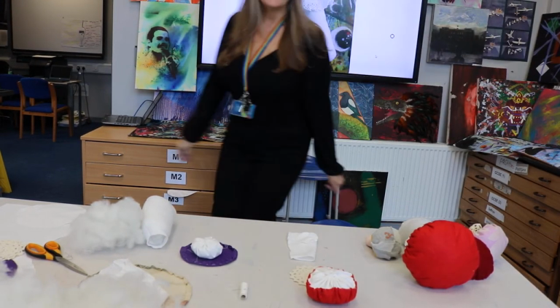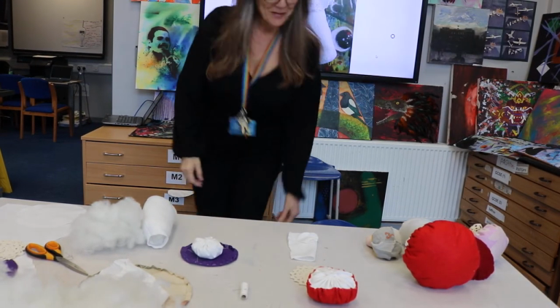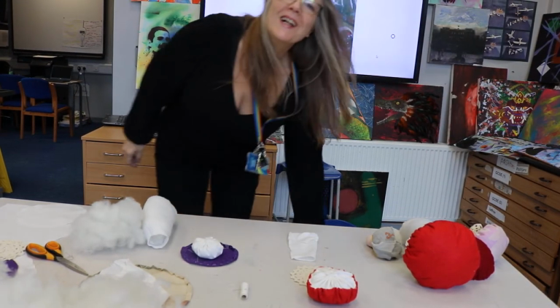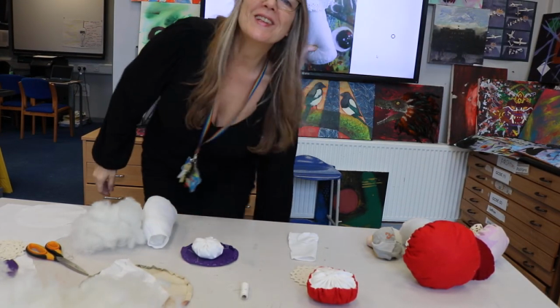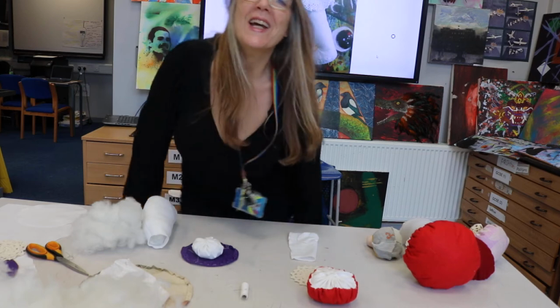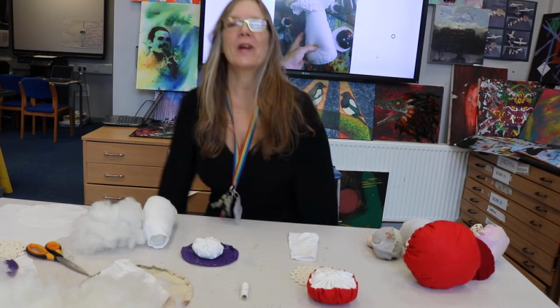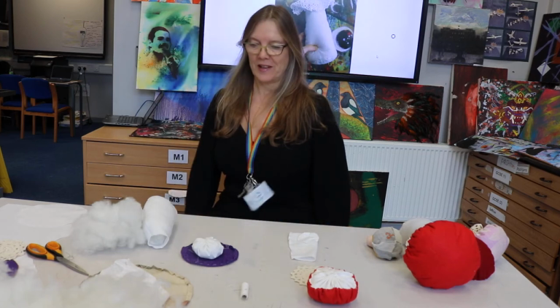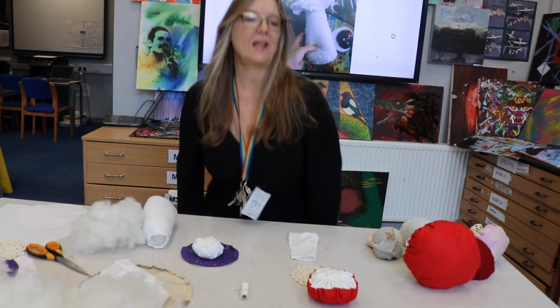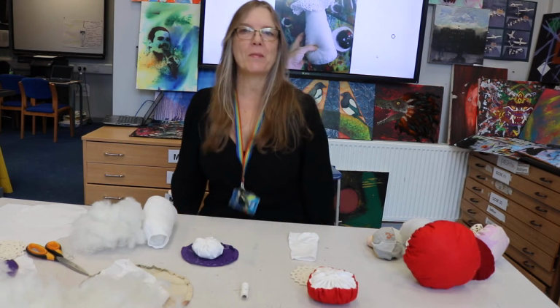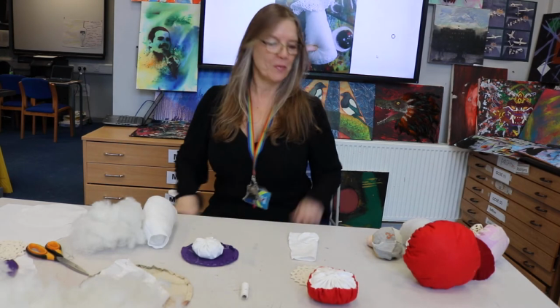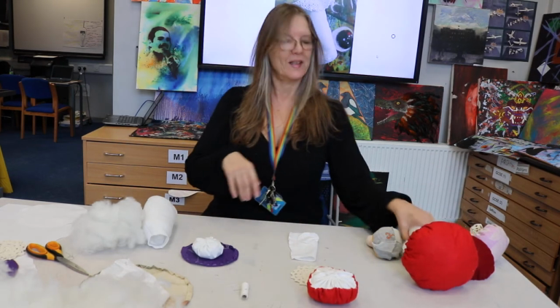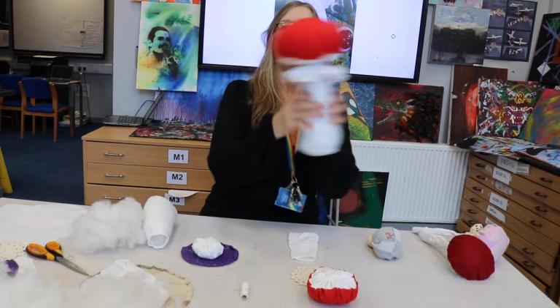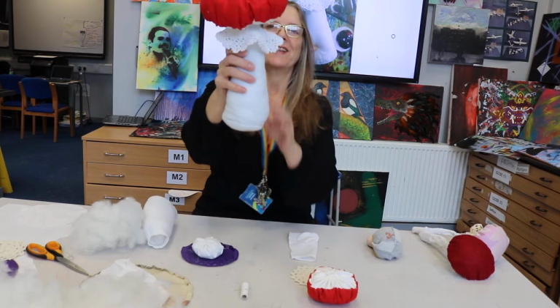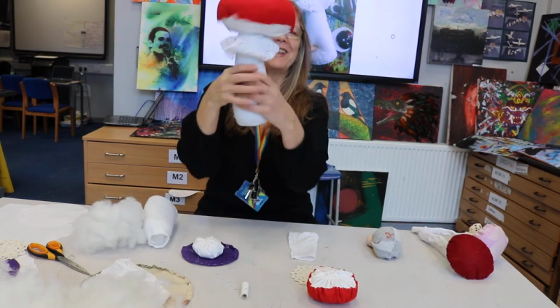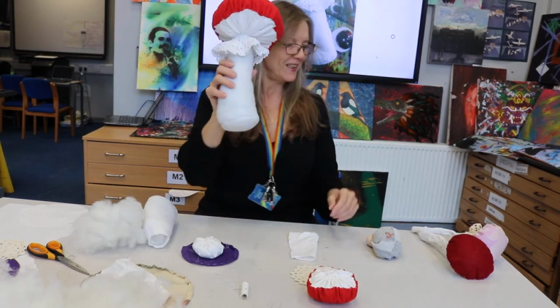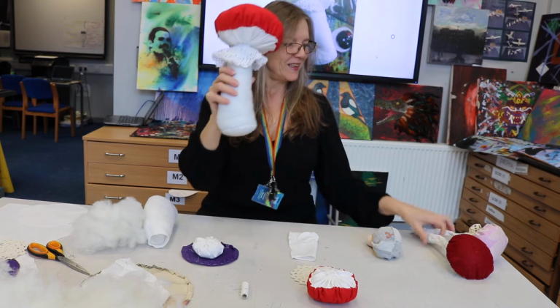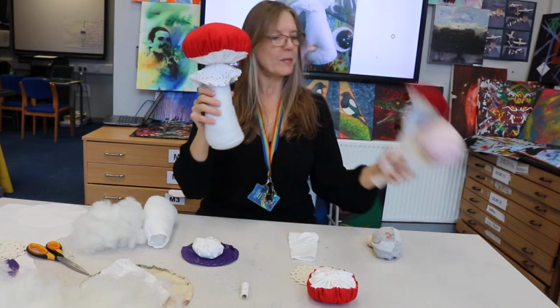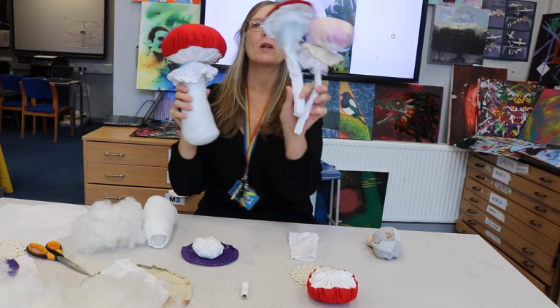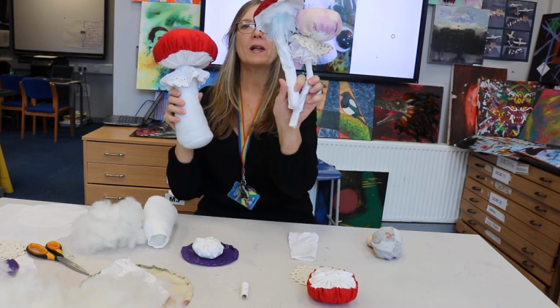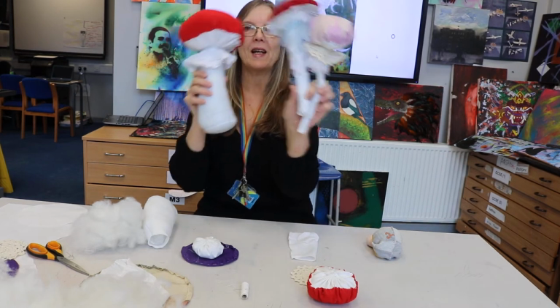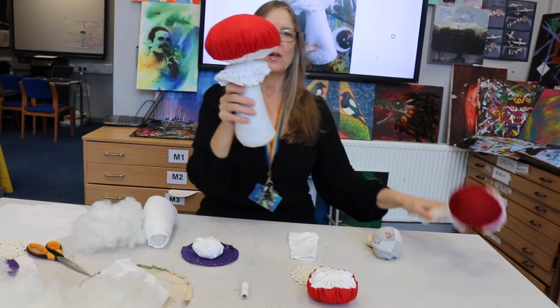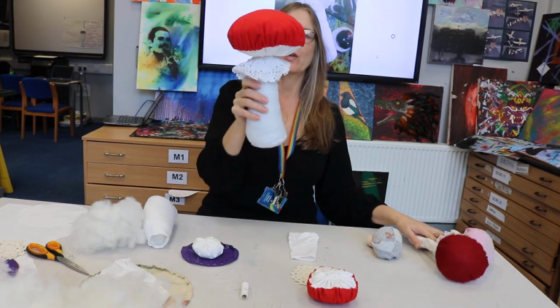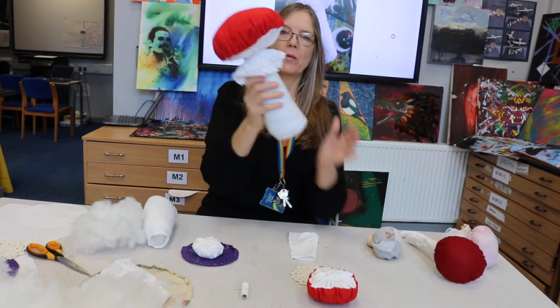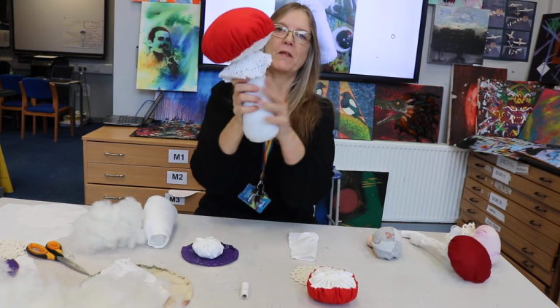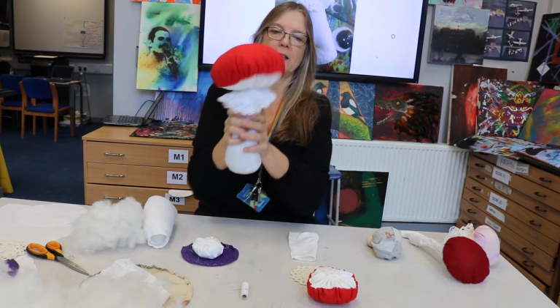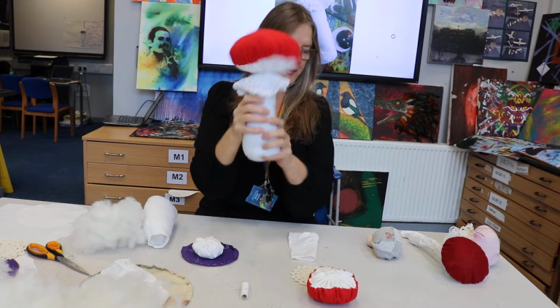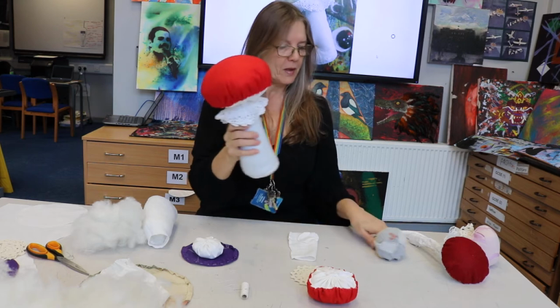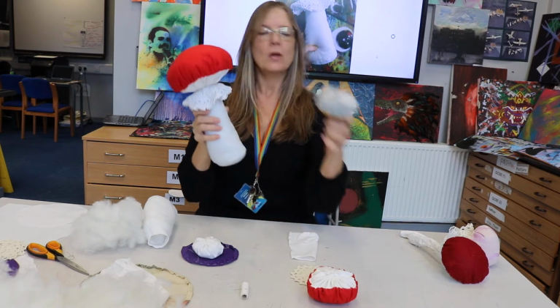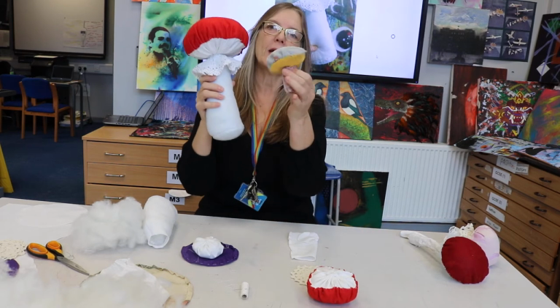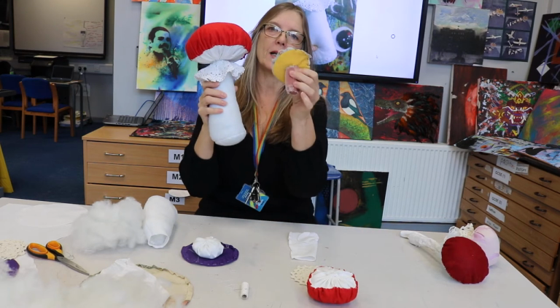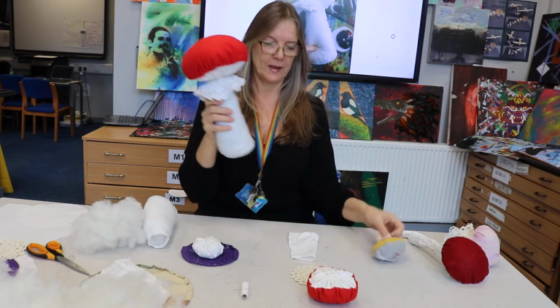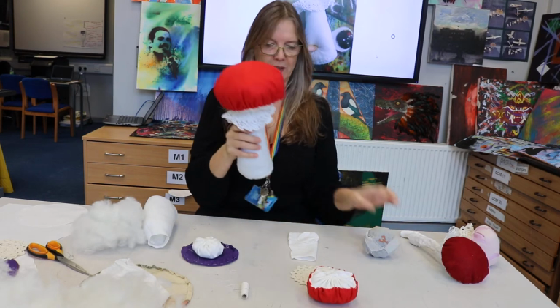Hello everyone, today we are going to make fabric mushrooms like one of these. You could make them with a long spindly stem, or you could make one with a big fat stuffed stem, or you could make a little tiny one — it's up to you.